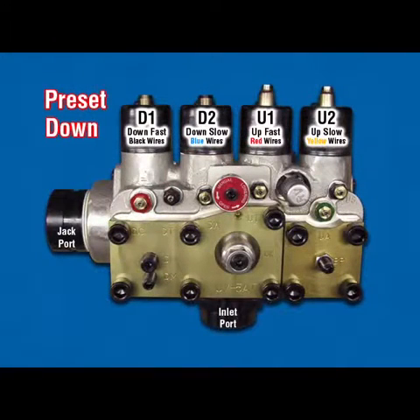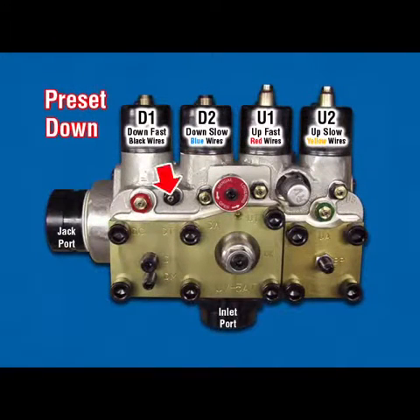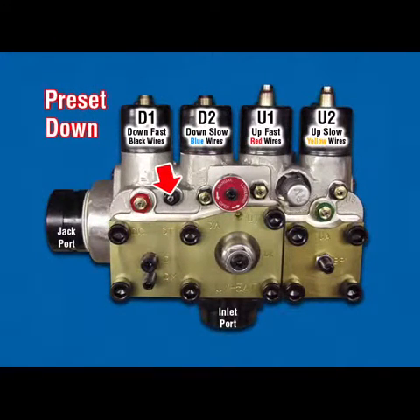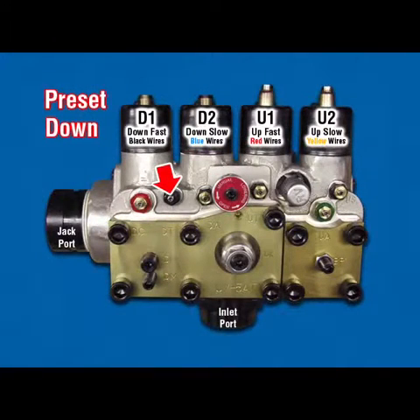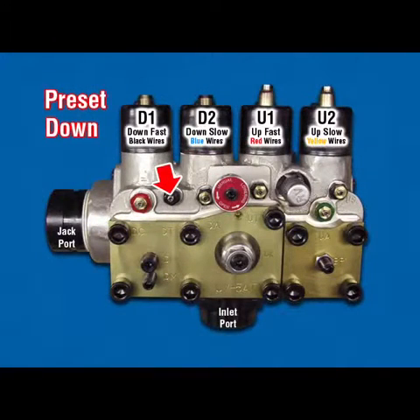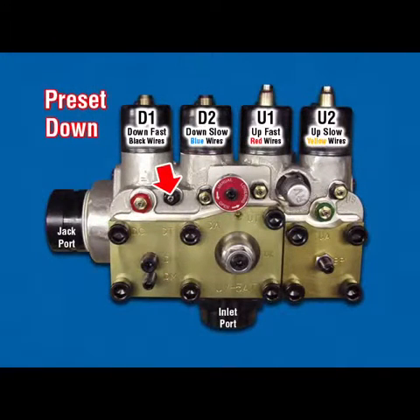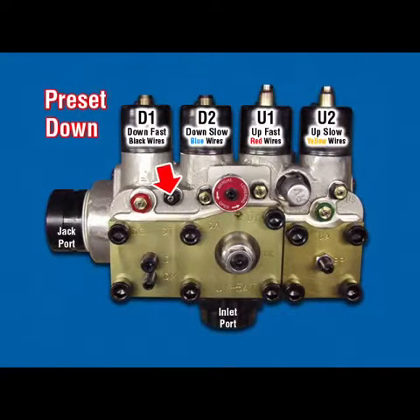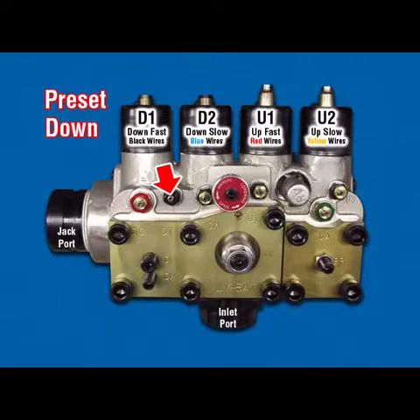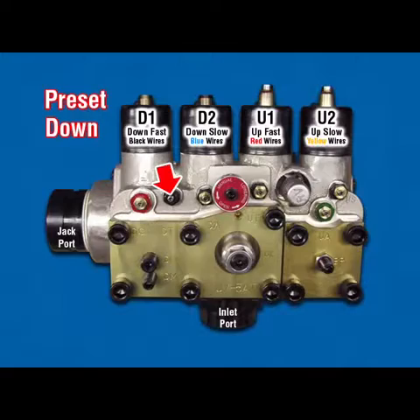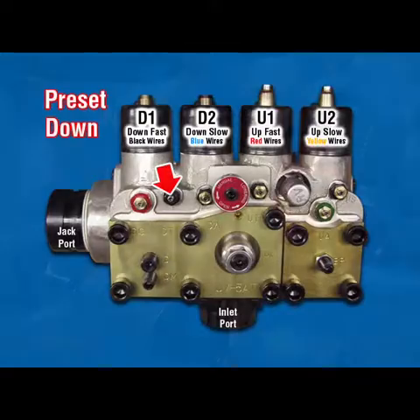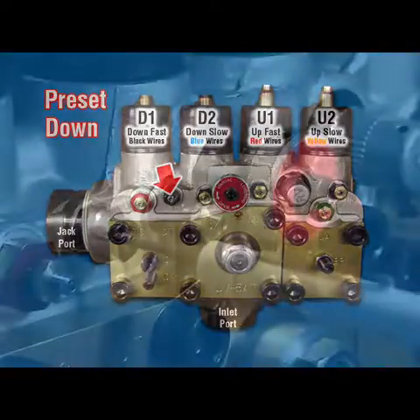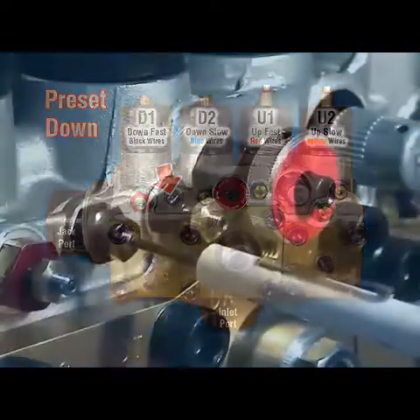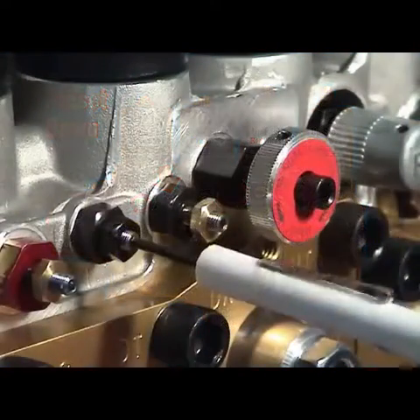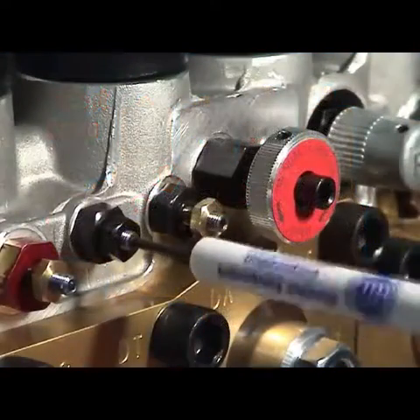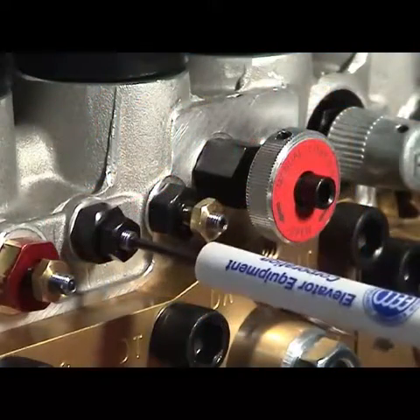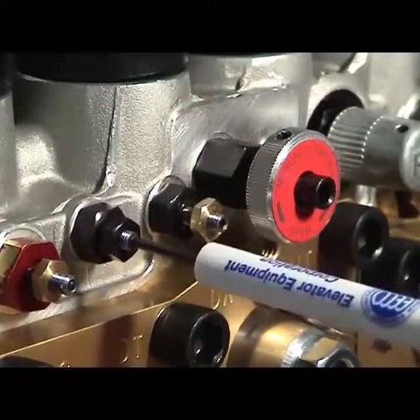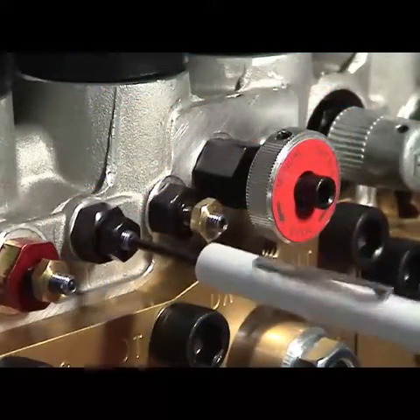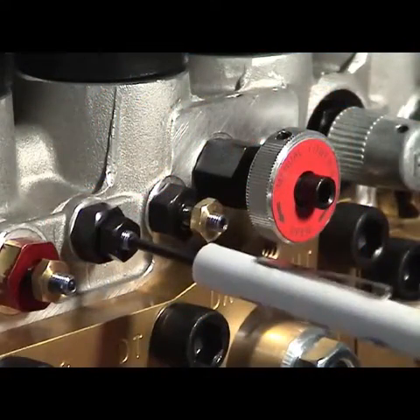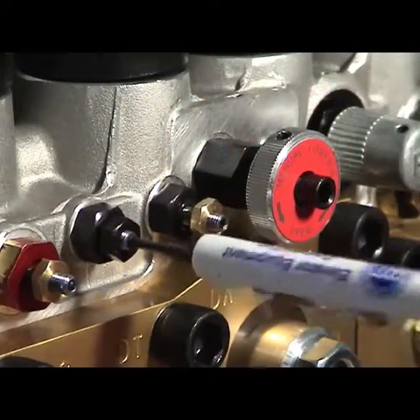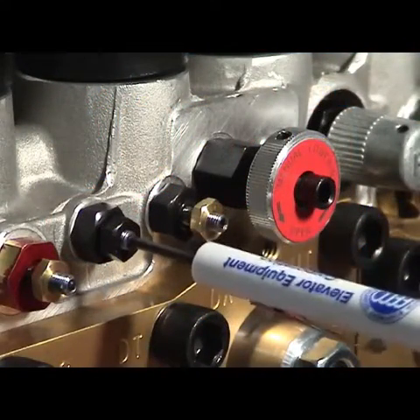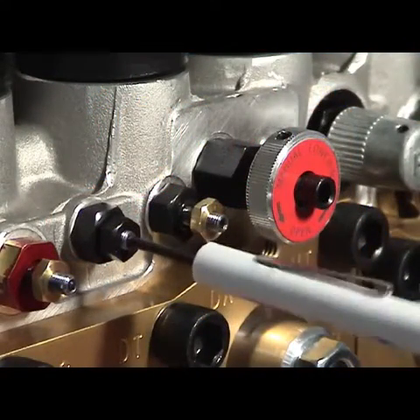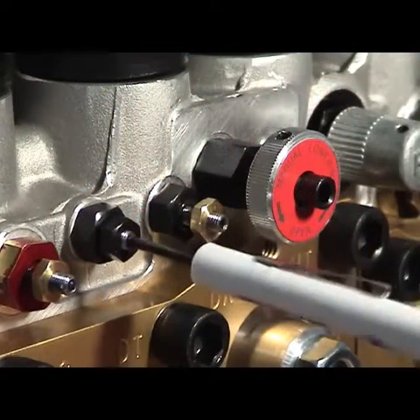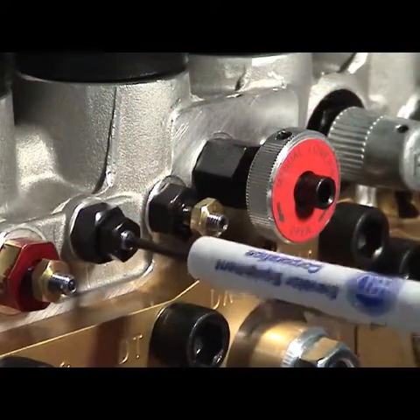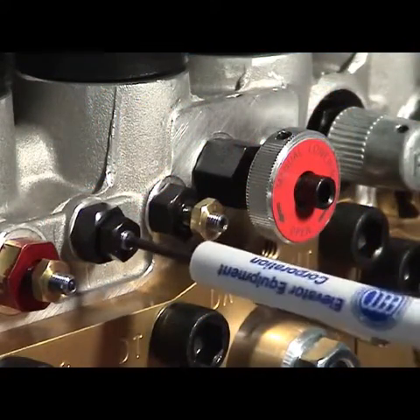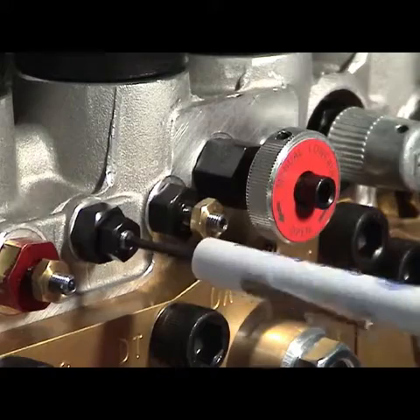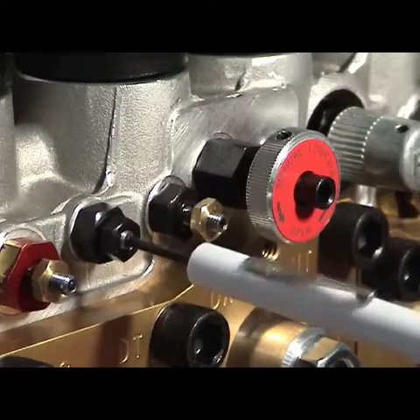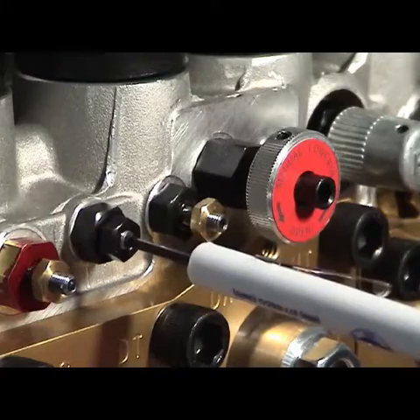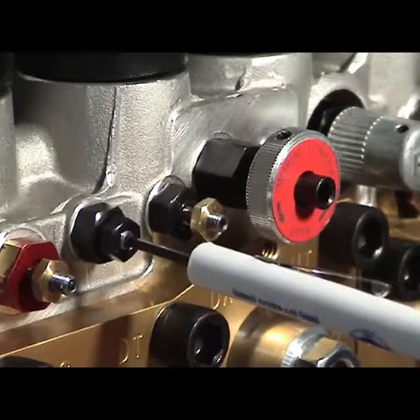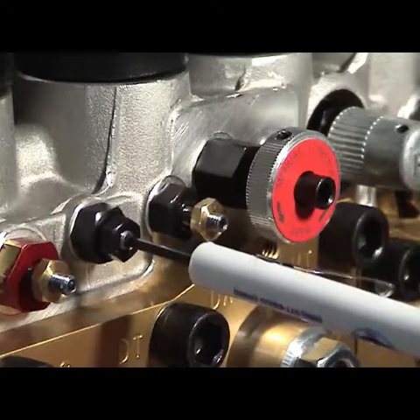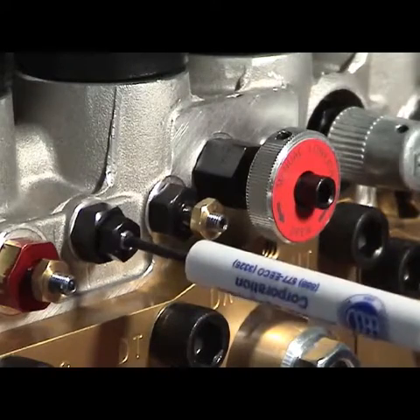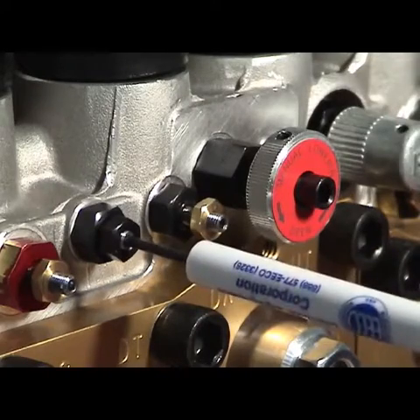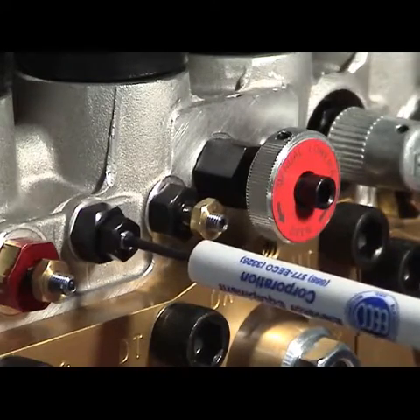DT Down Transition: Closed, flushed with end of lock-nut. Turning this adjuster counter-clockwise provides slower down-transition.